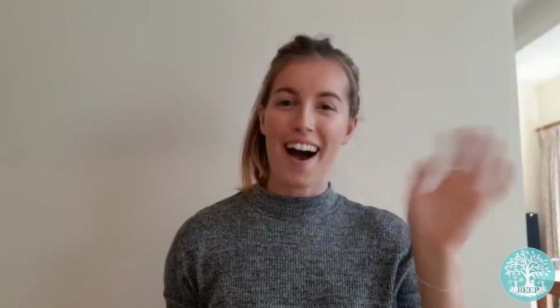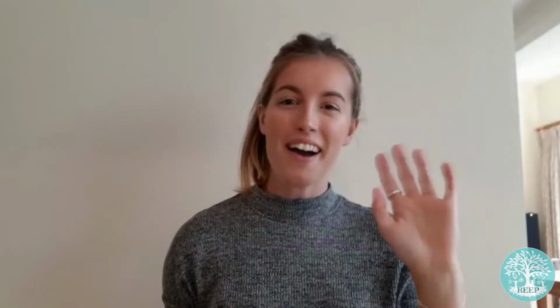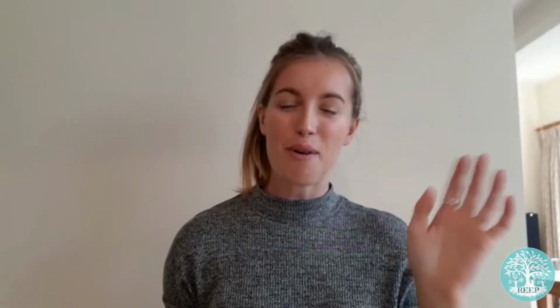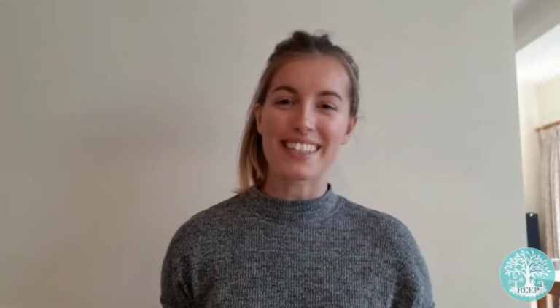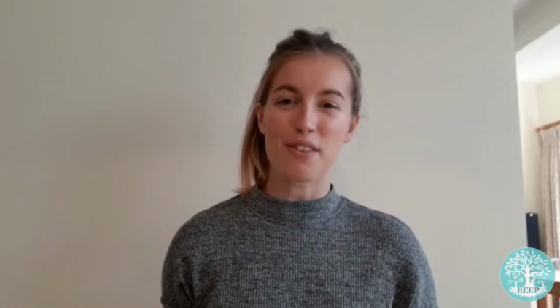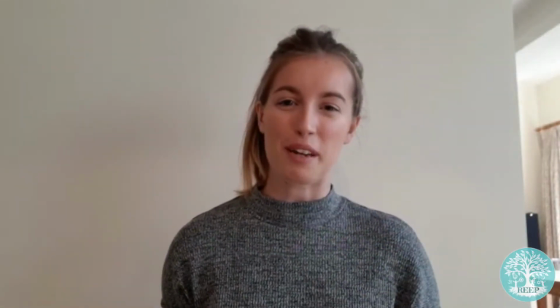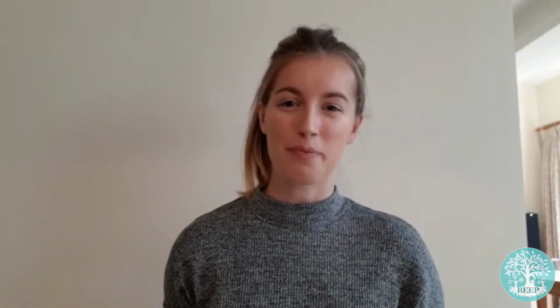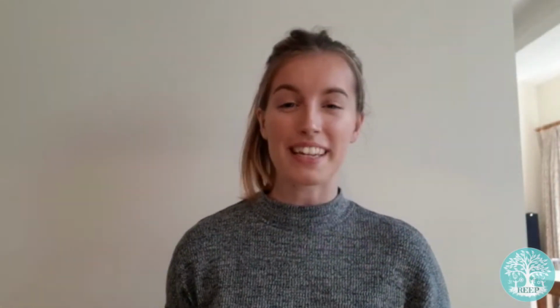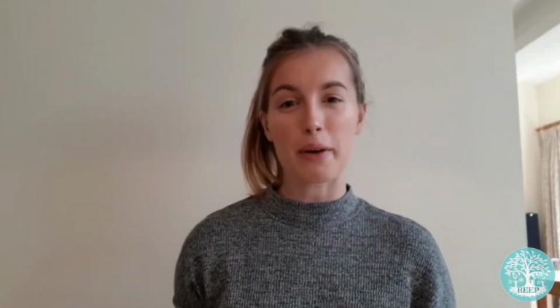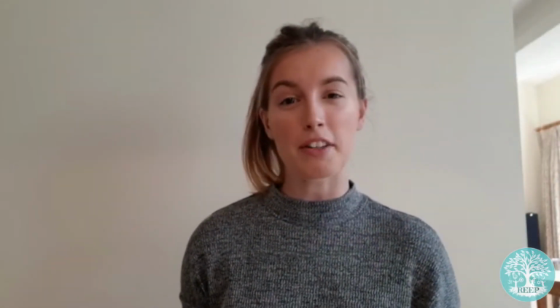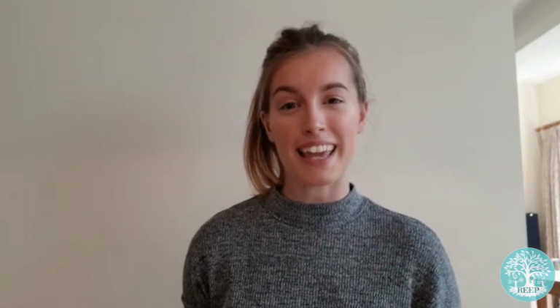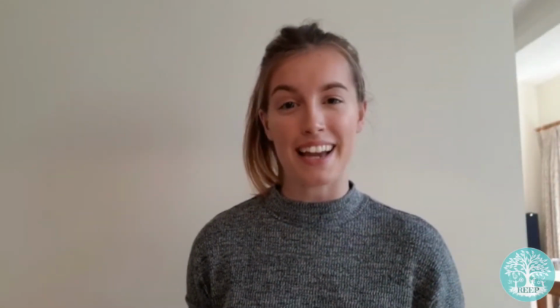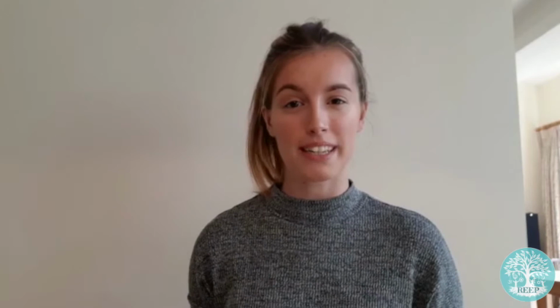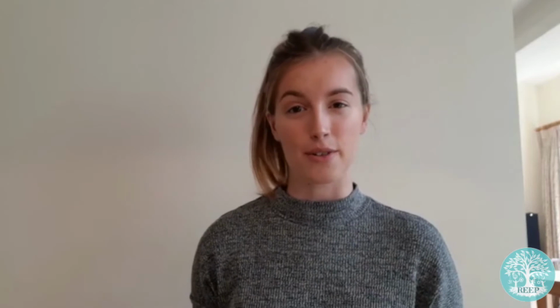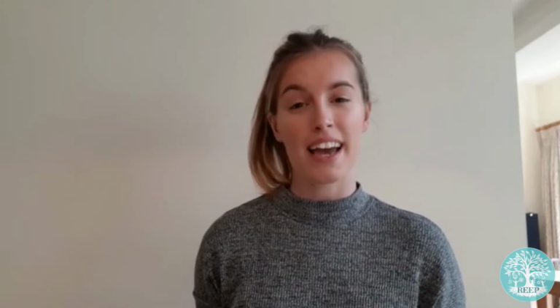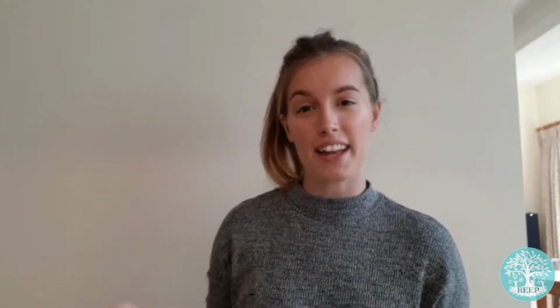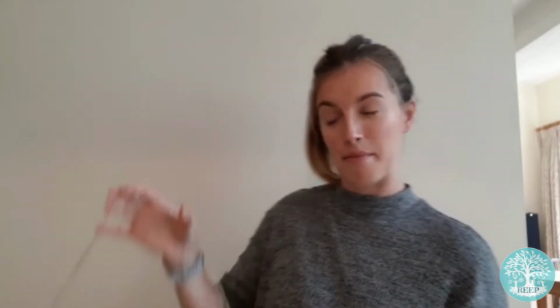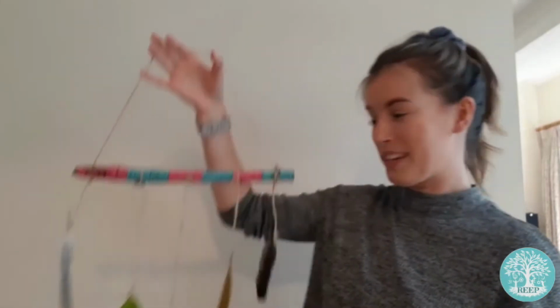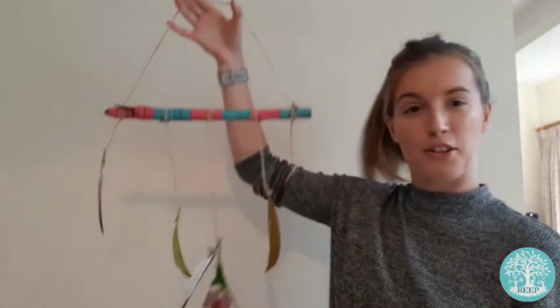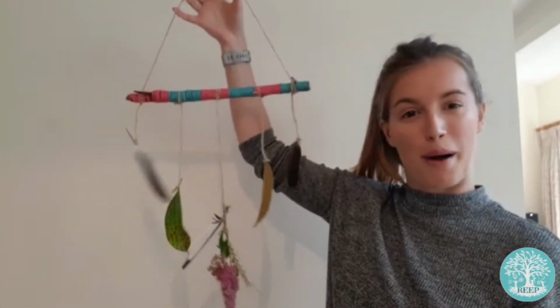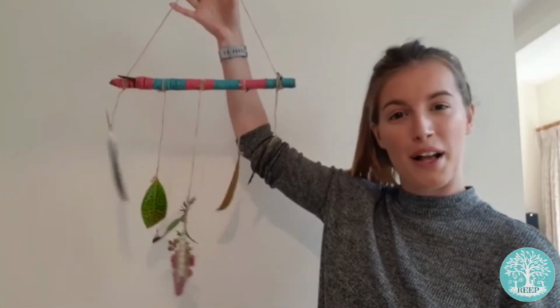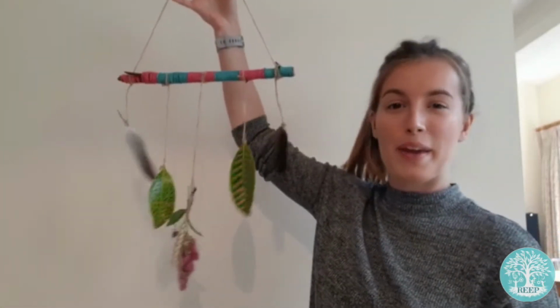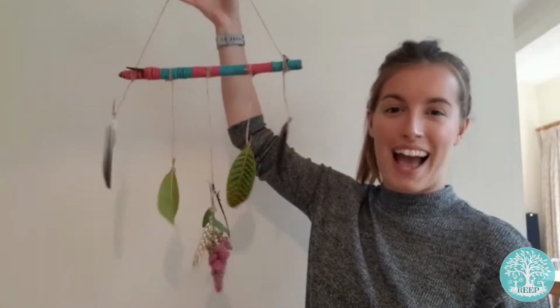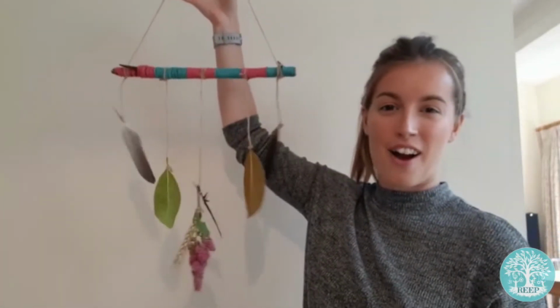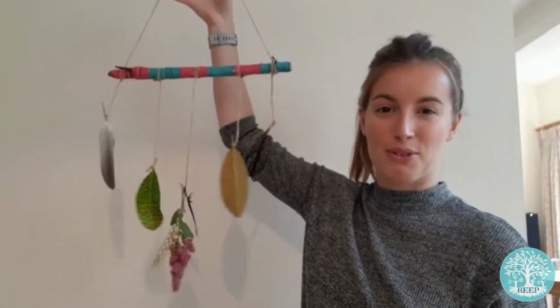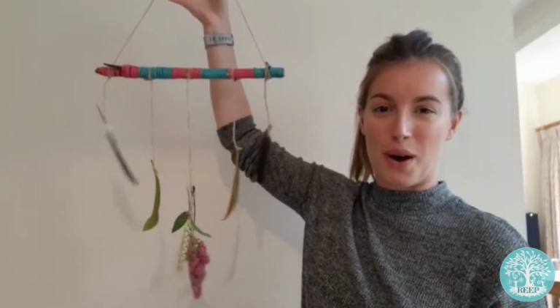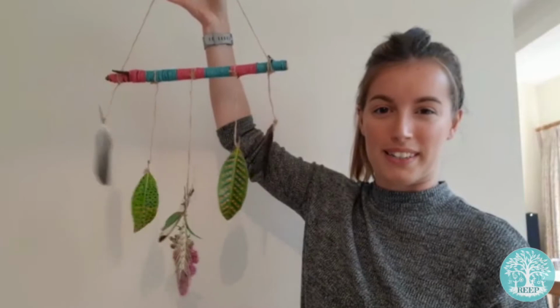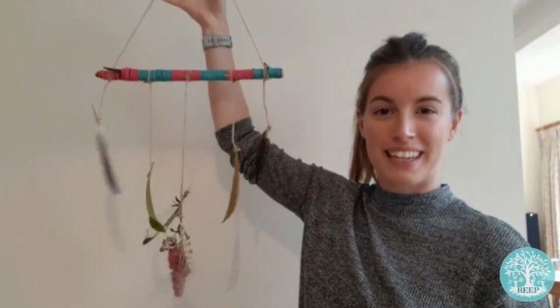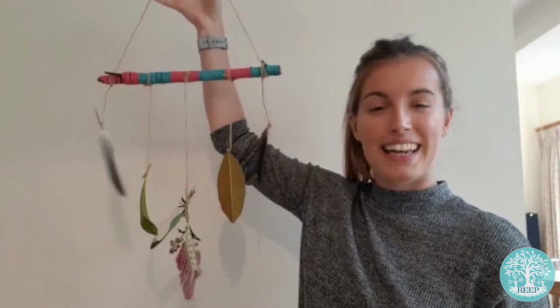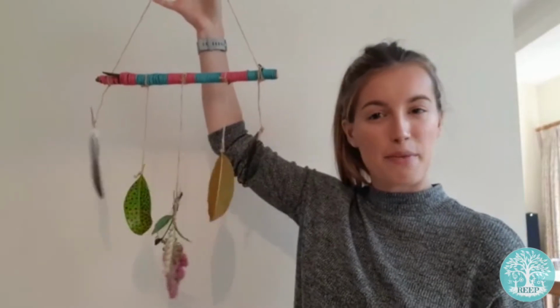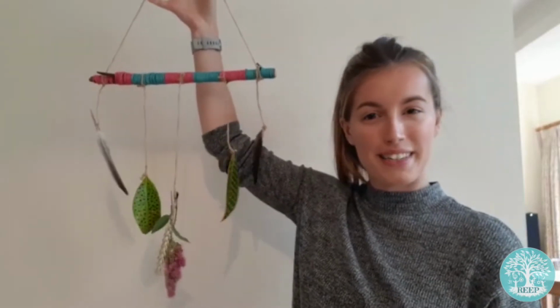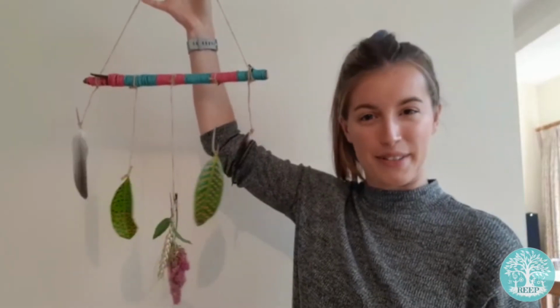Hi everyone, it's Adele from REAP. This week we're going to be taking natural materials and turning them into a nature mobile that we can hang in our house or garden. Let's see what we need for this one.